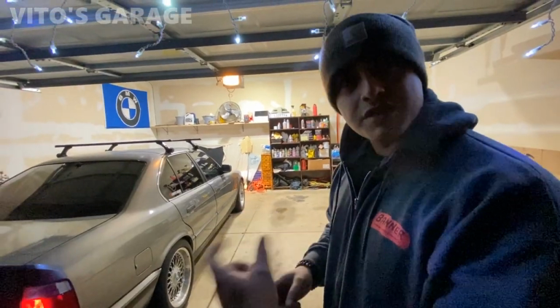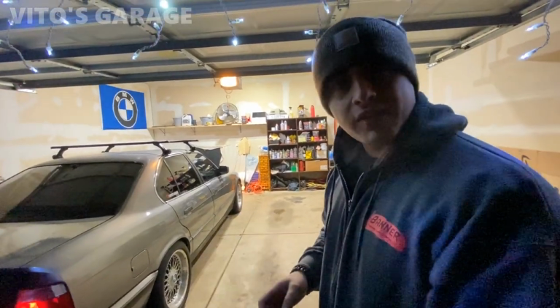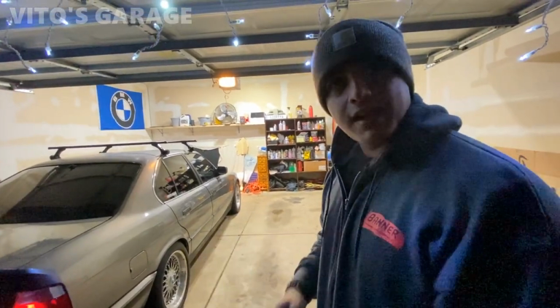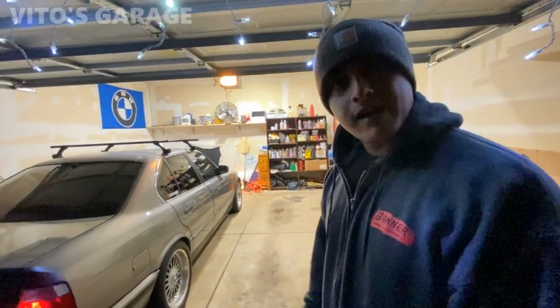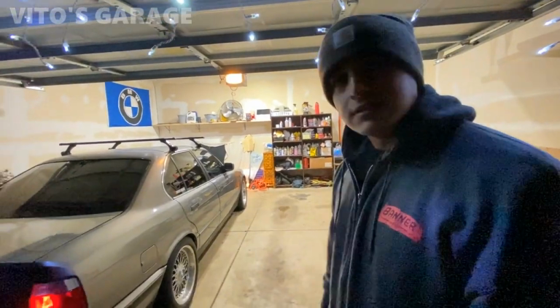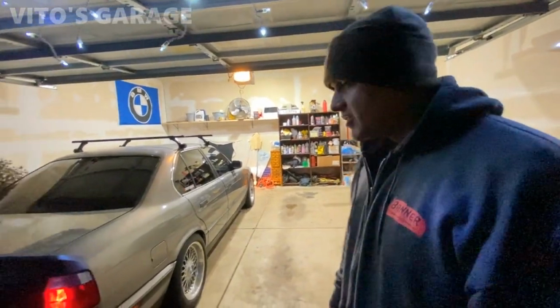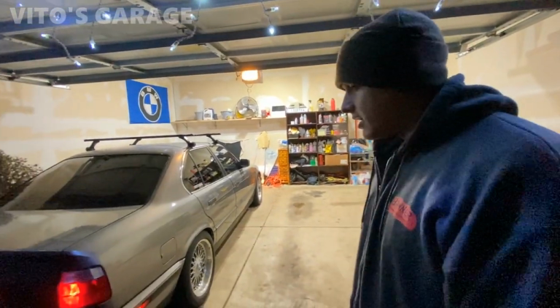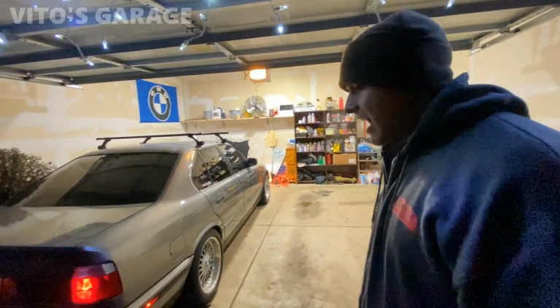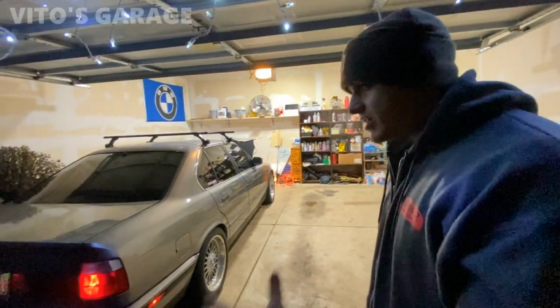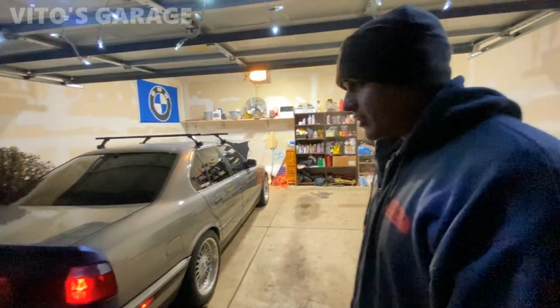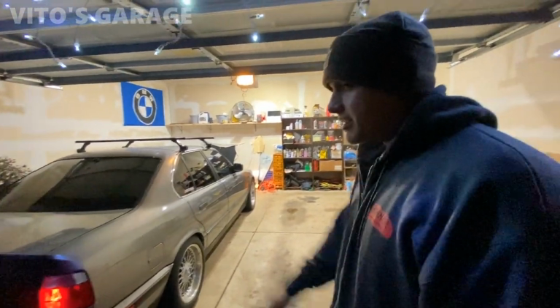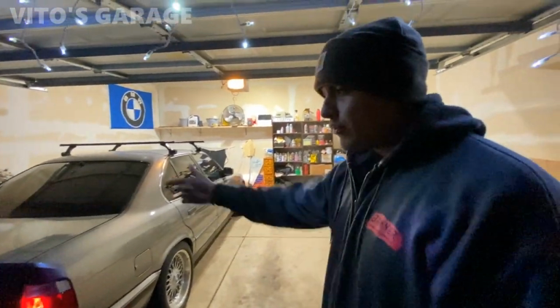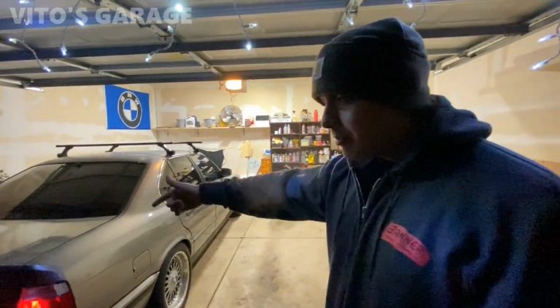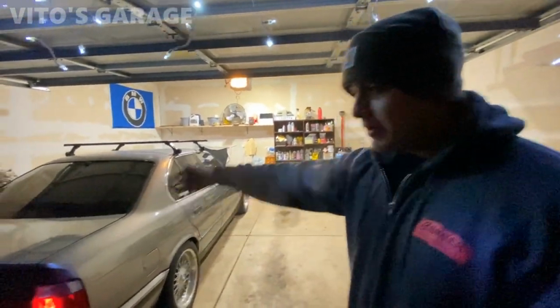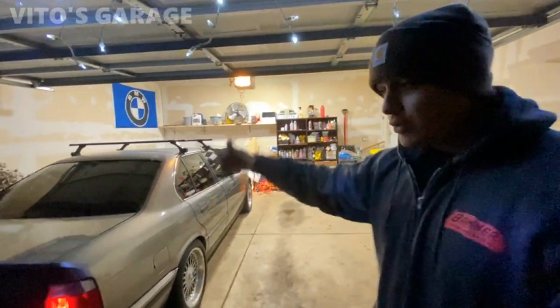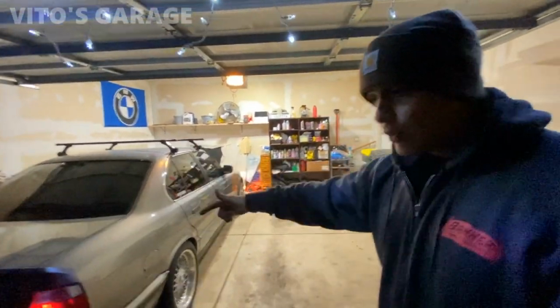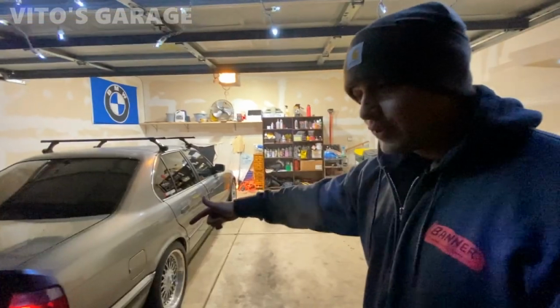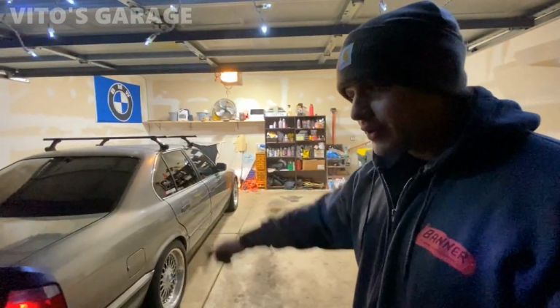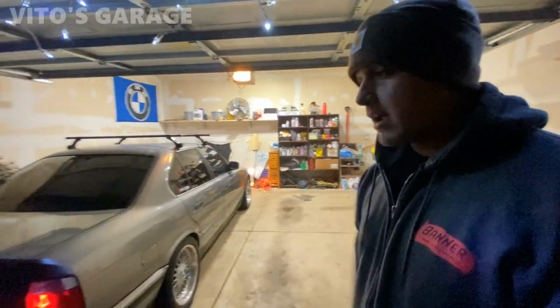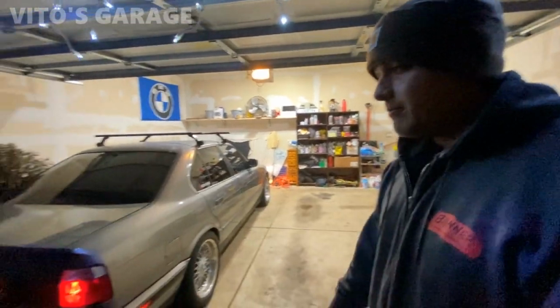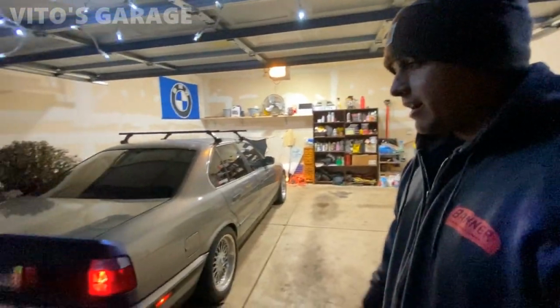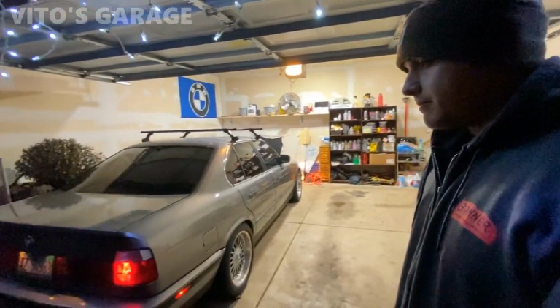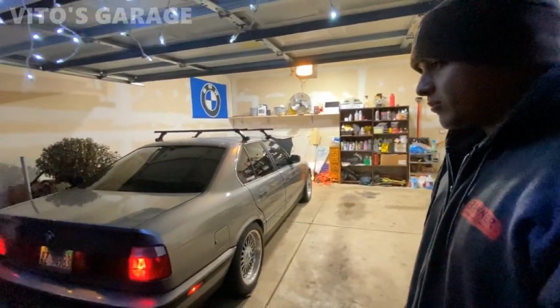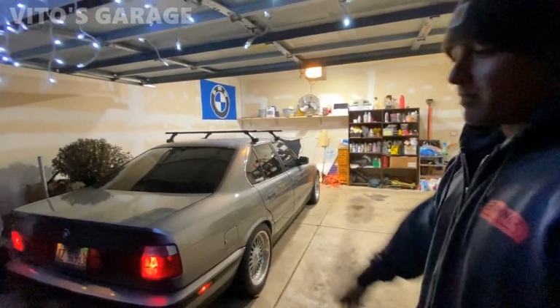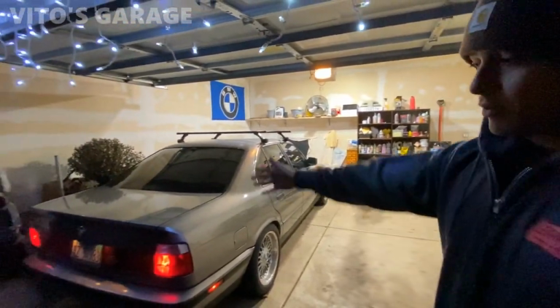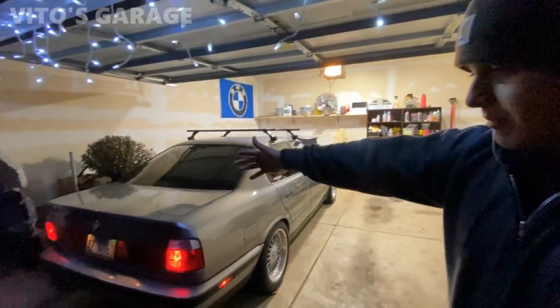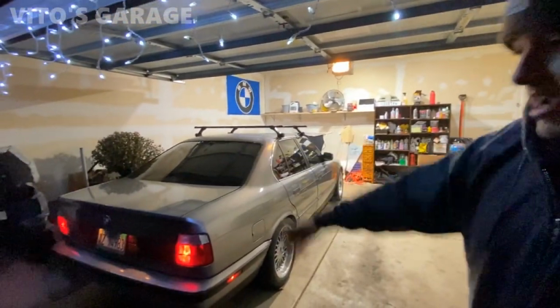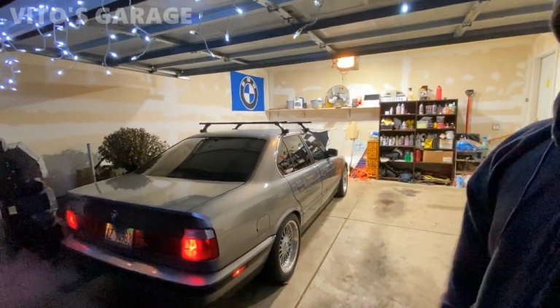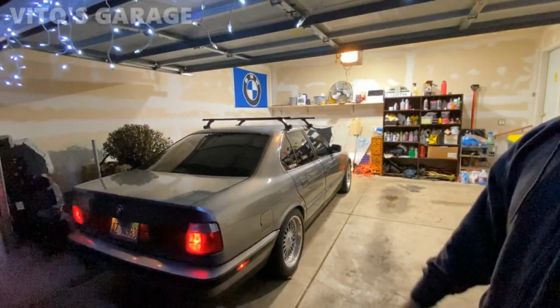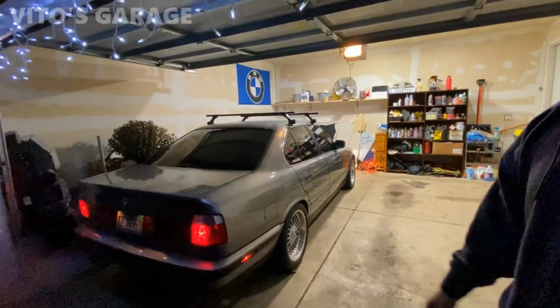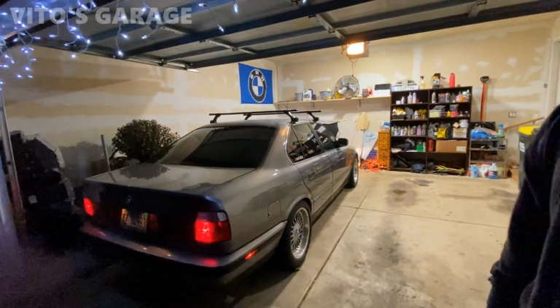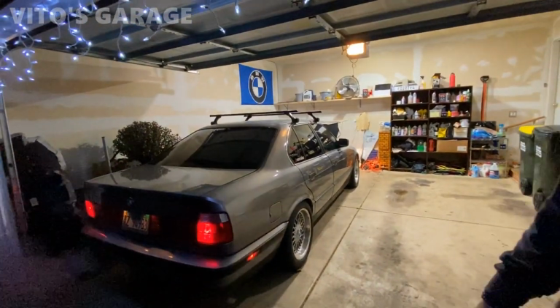You did a lot of work to this car — every single thing. I did a new fuel pump and a new fuel filter. My fuel pump probably hates me right now because my gas light's on.